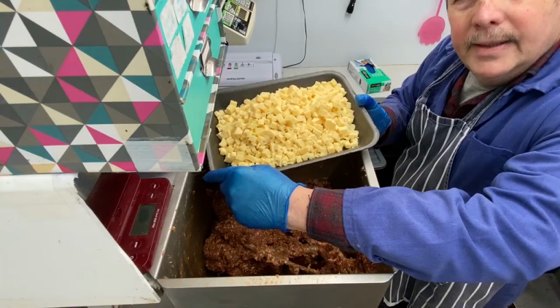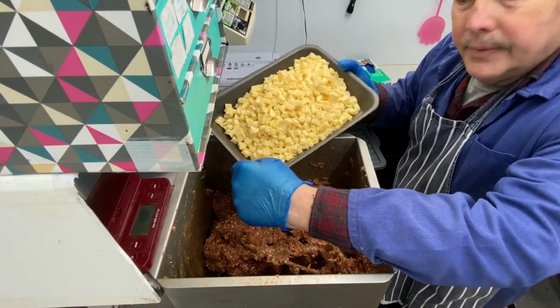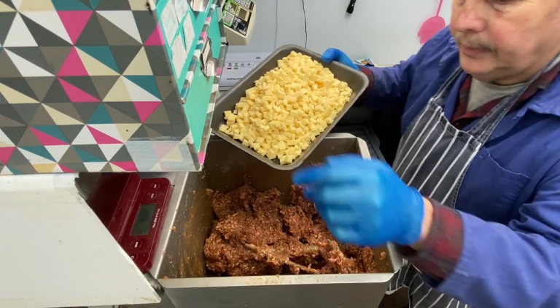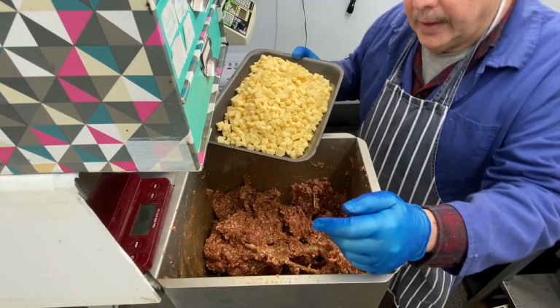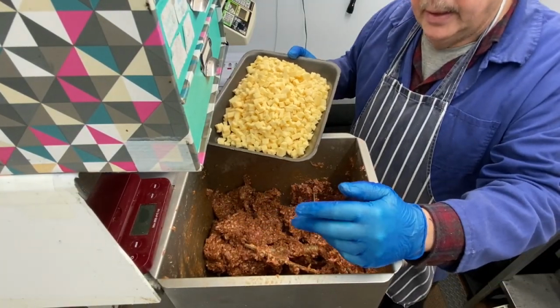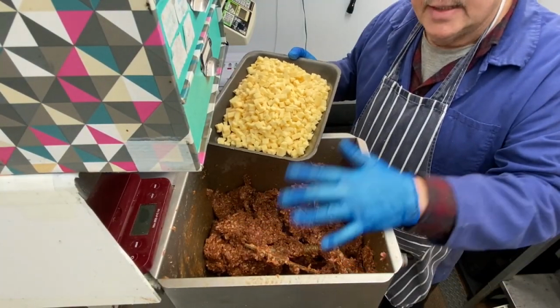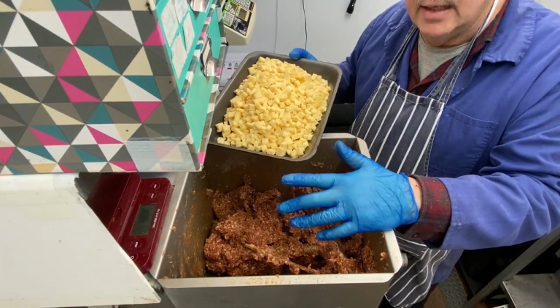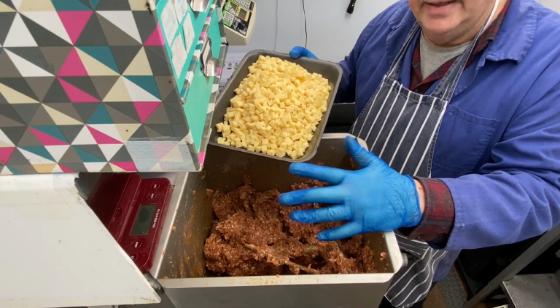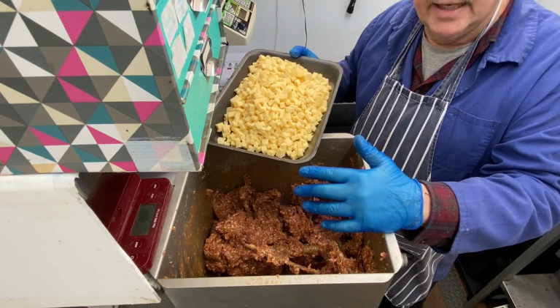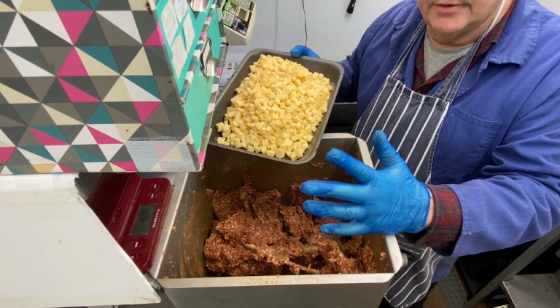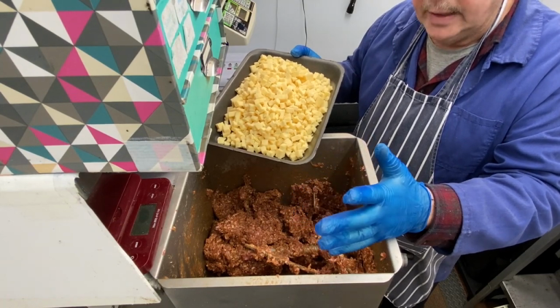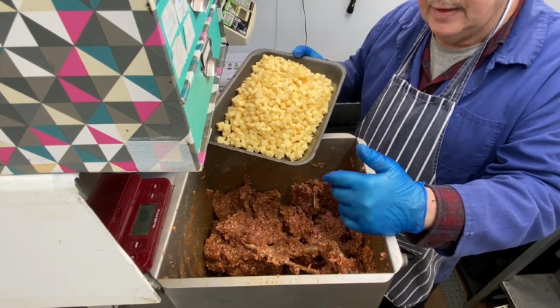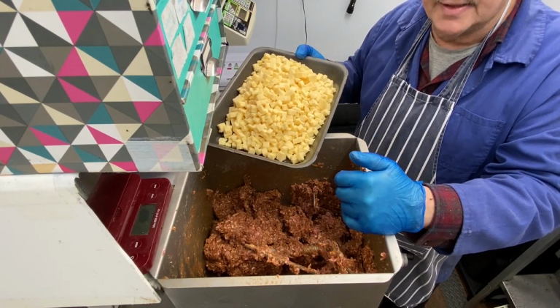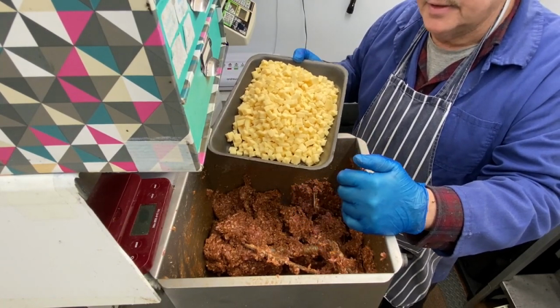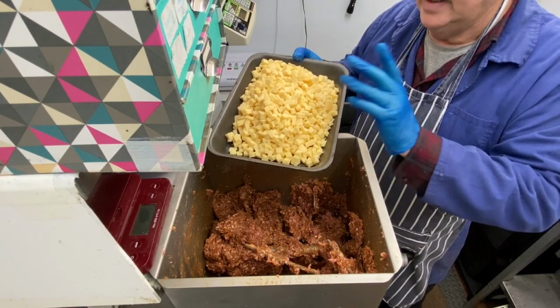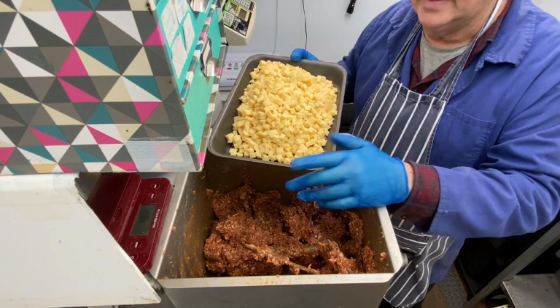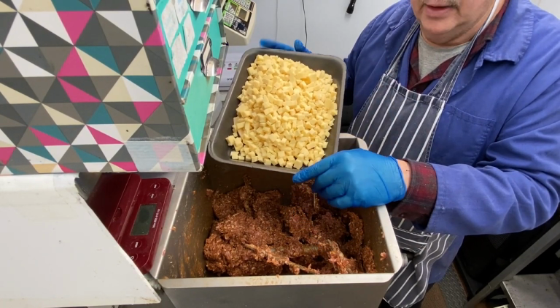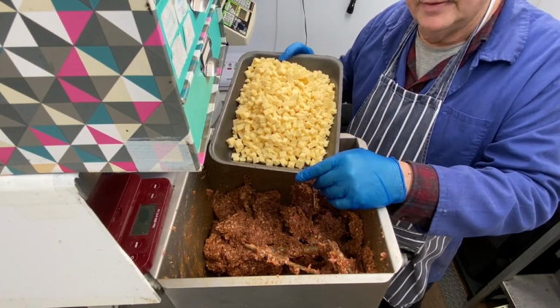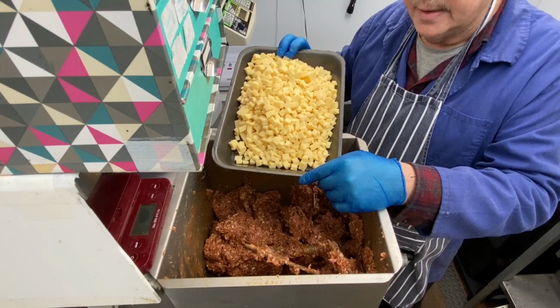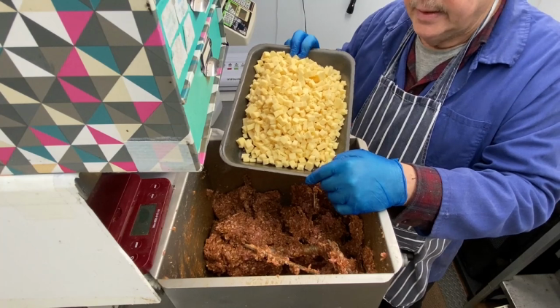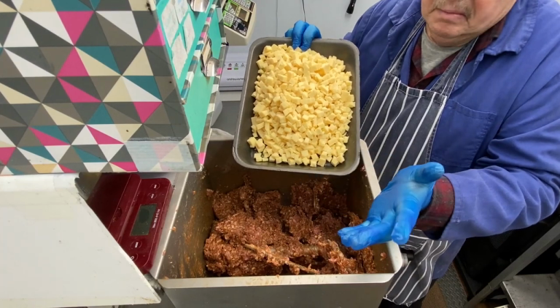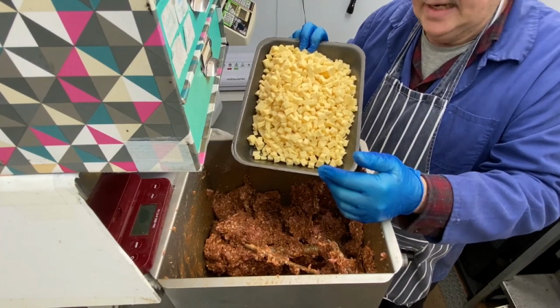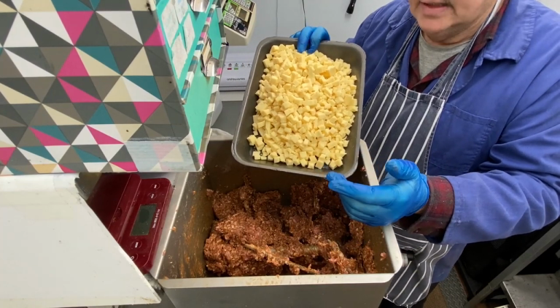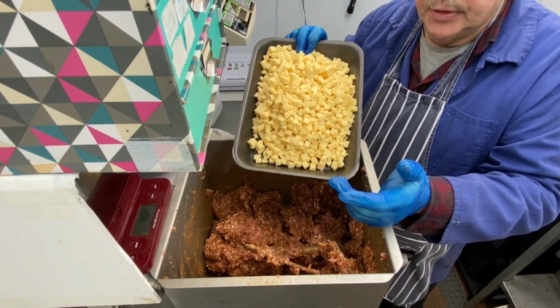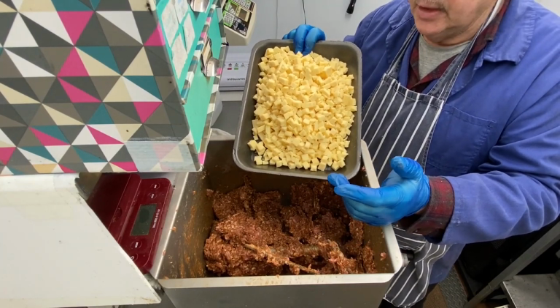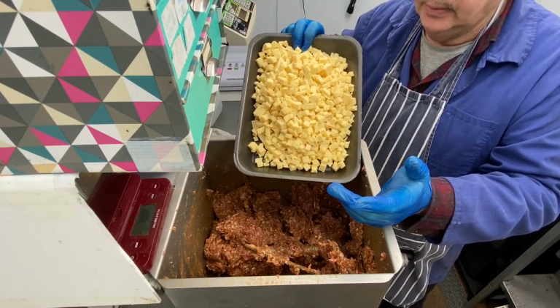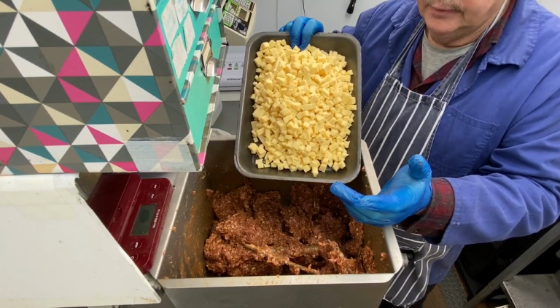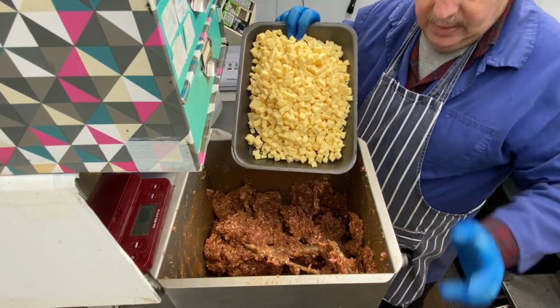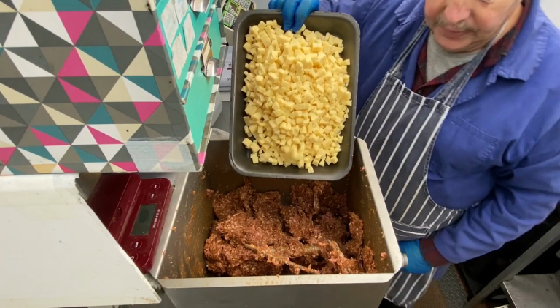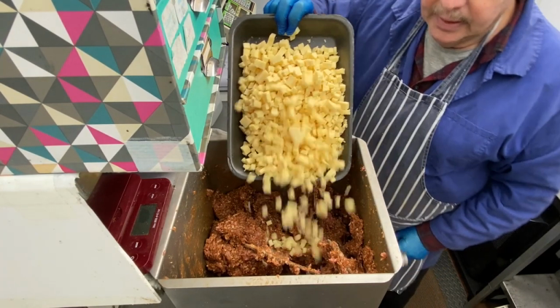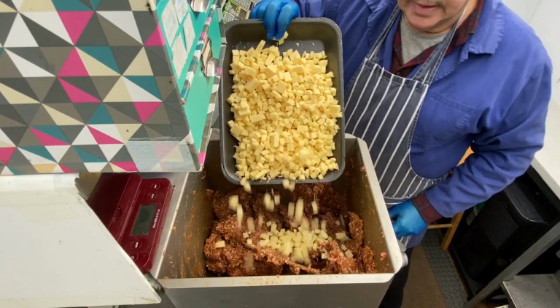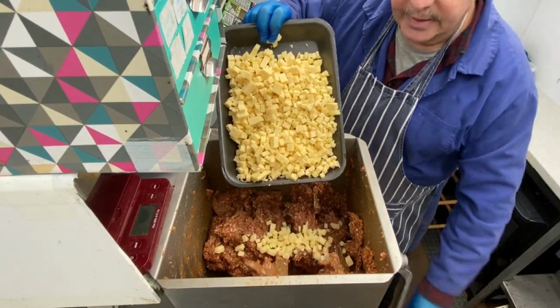We had 10 kilos in there. I've taken out four kilos, left six kilos, and I'm putting in a kilo of cheese. I don't know if that's too much or not — we will find out. So let's get mixing.